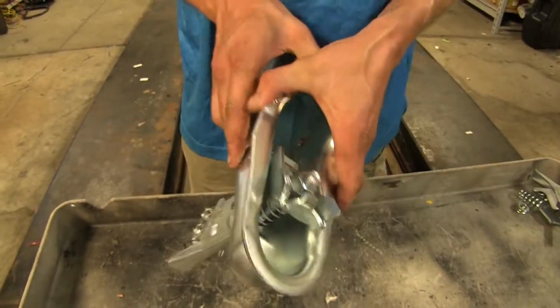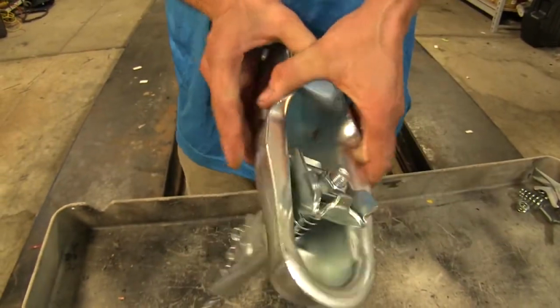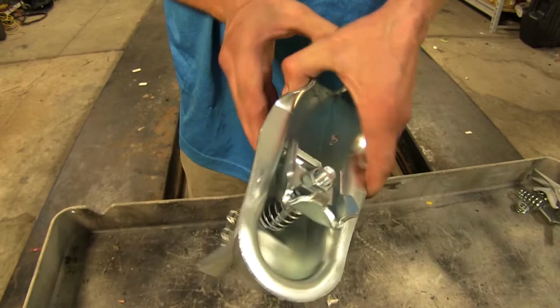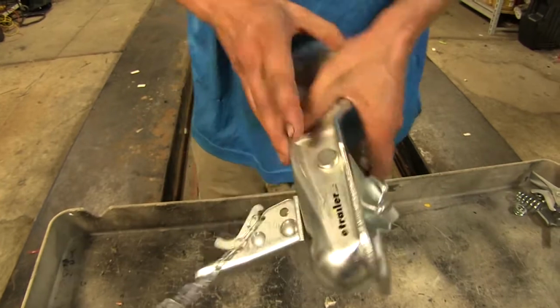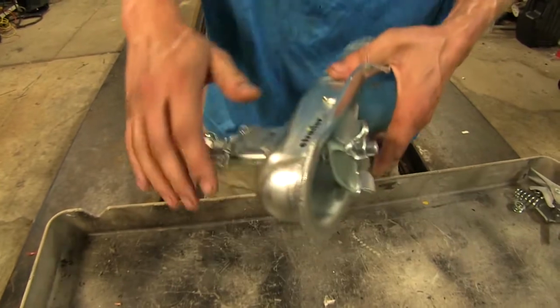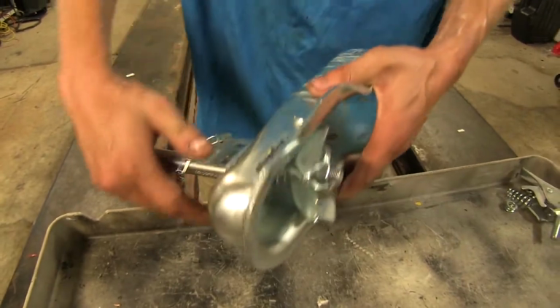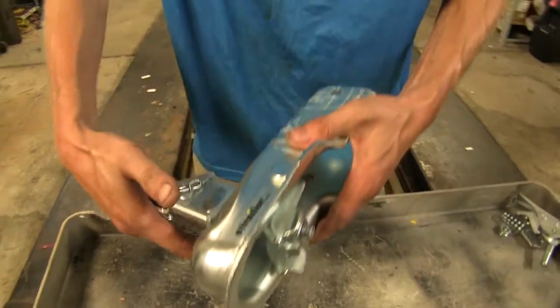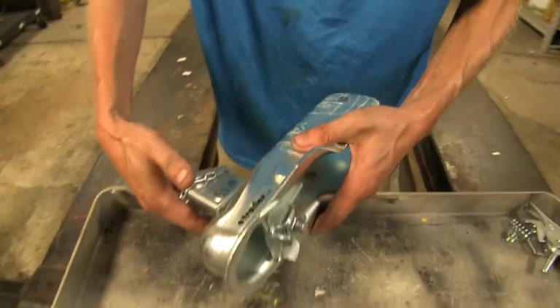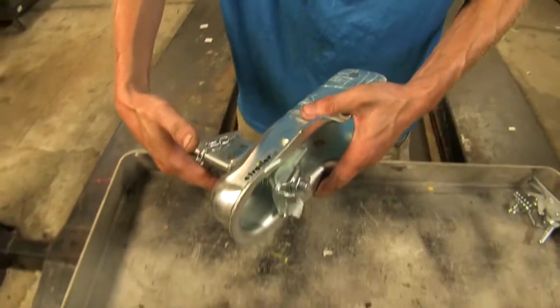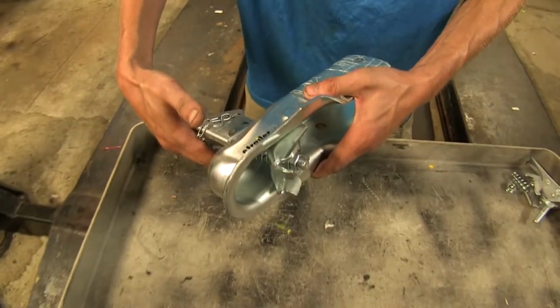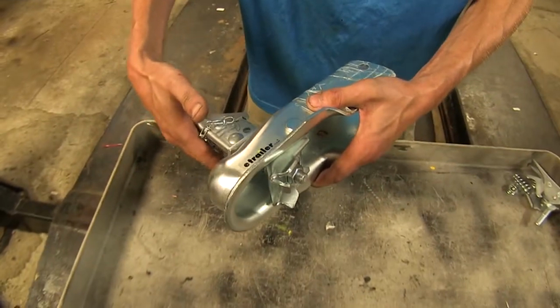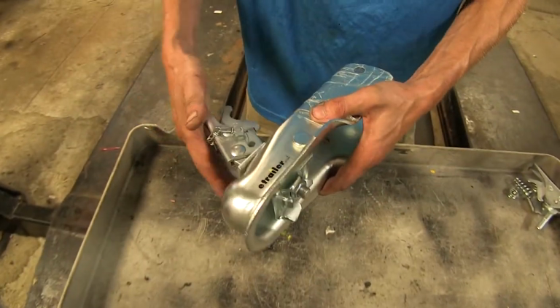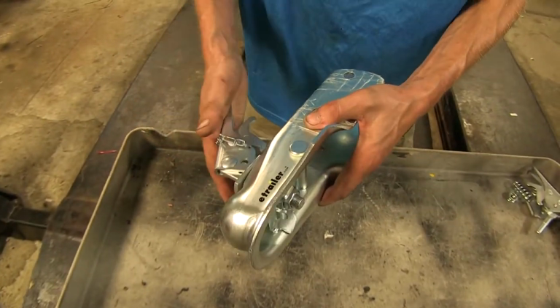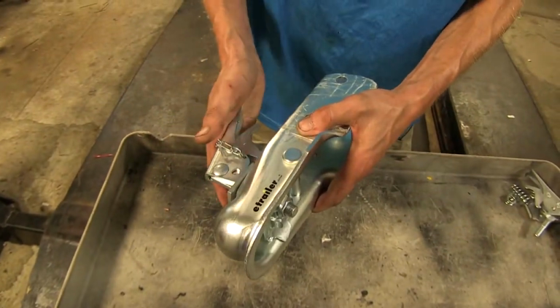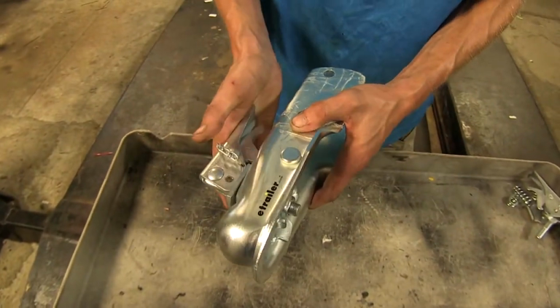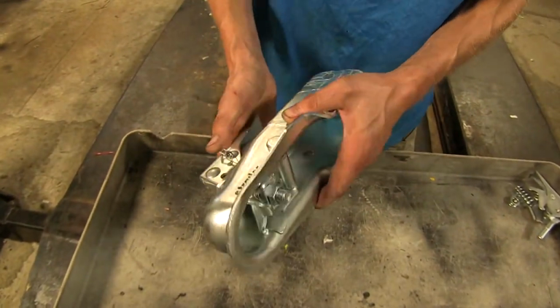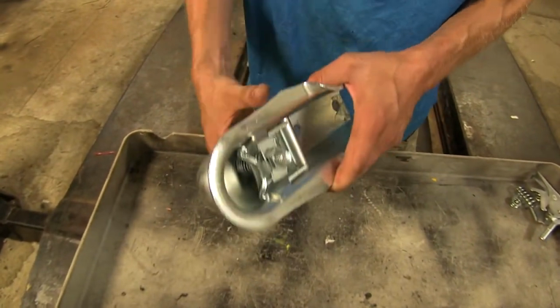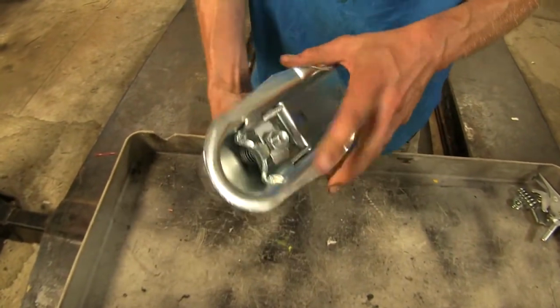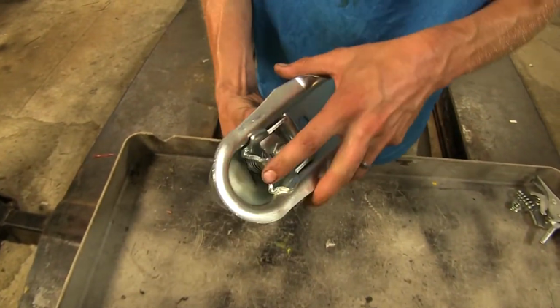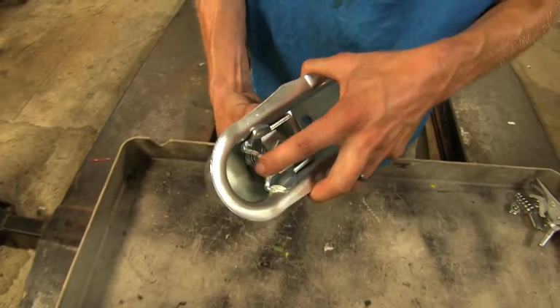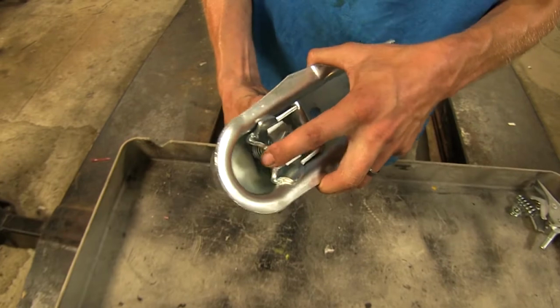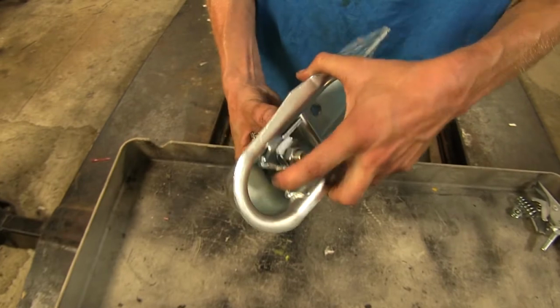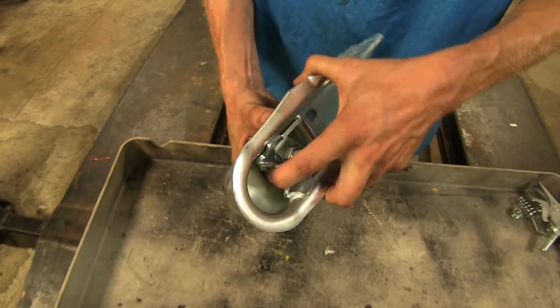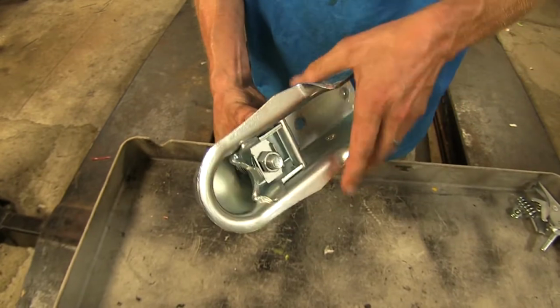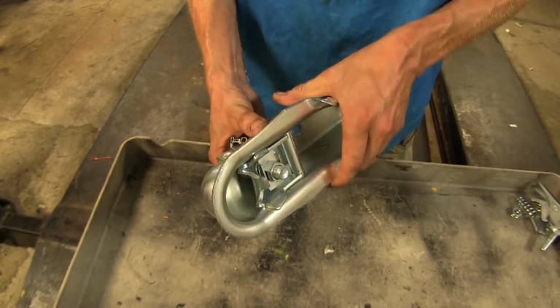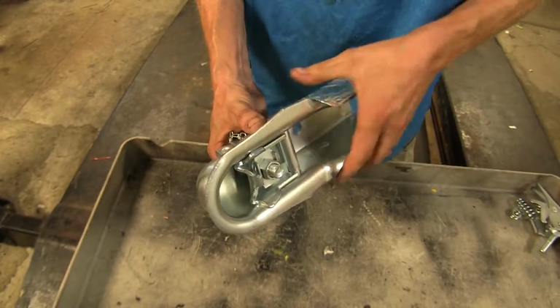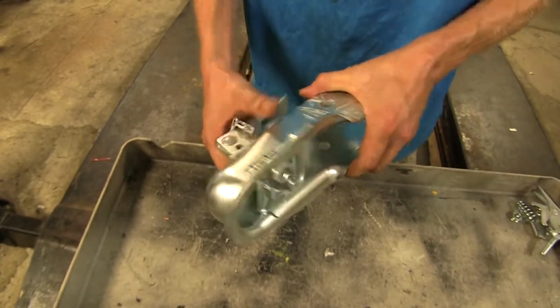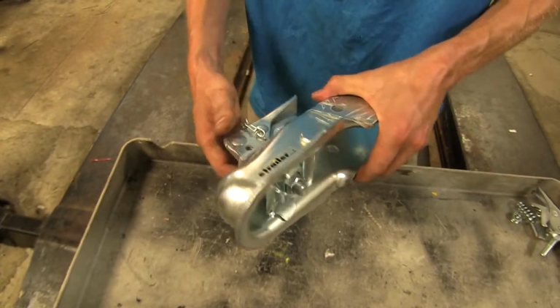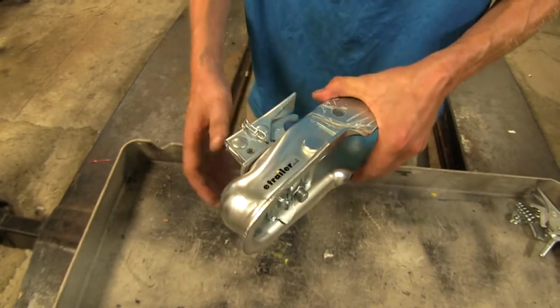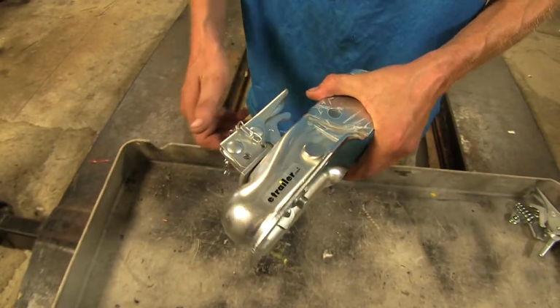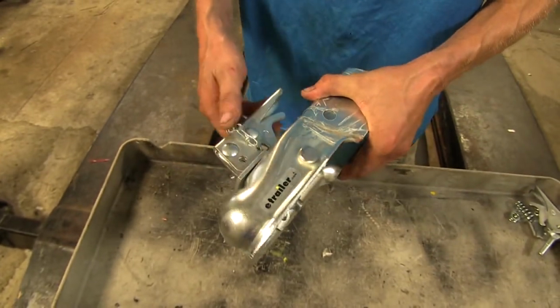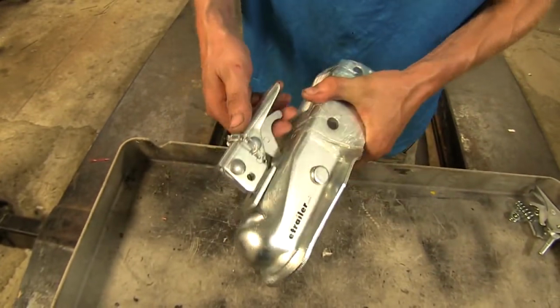Now we can test the operation, make sure it latches — and it does. It'll wrap around our ball here, securing our trailer to our tow vehicle.